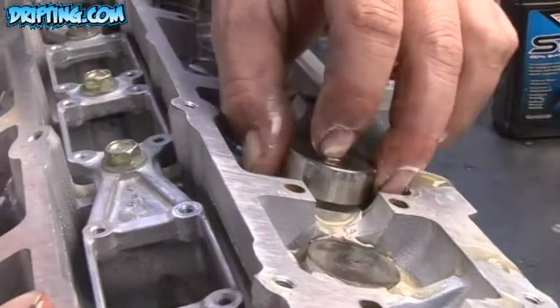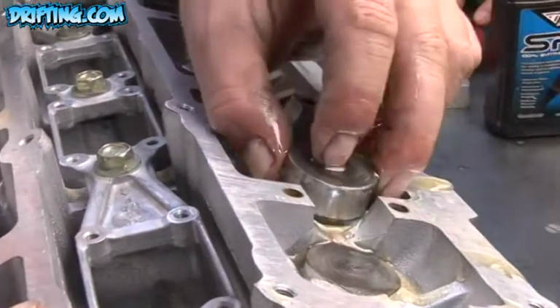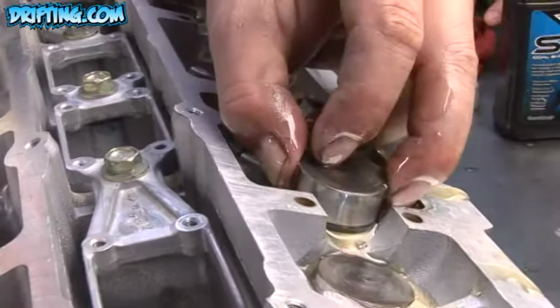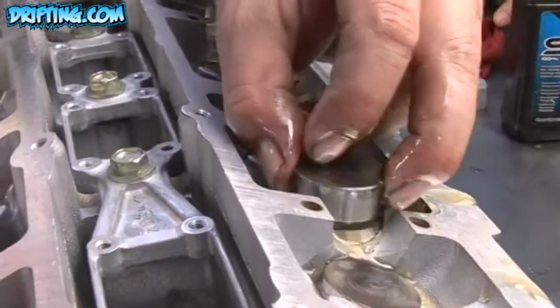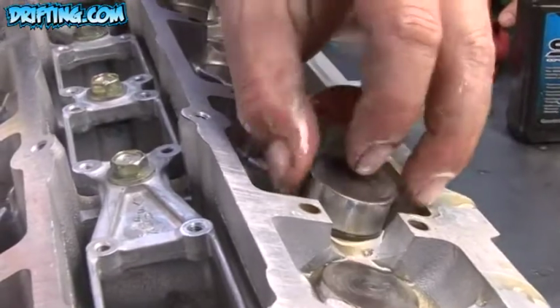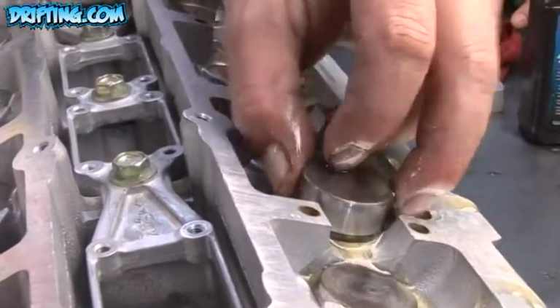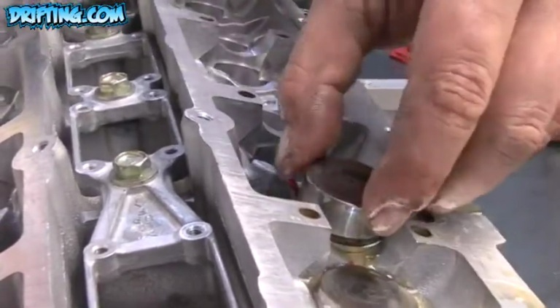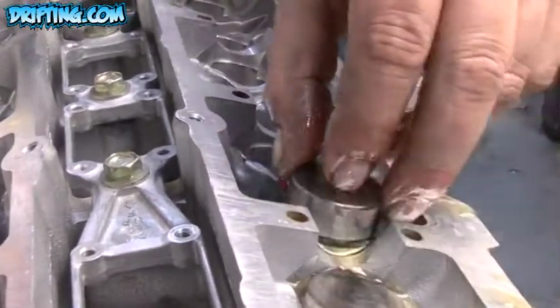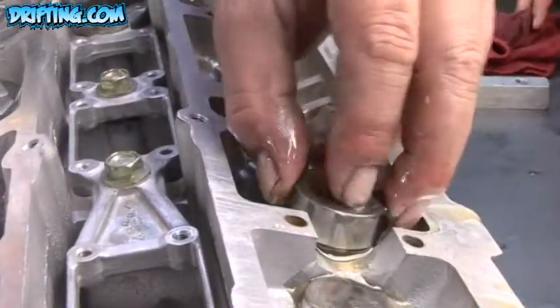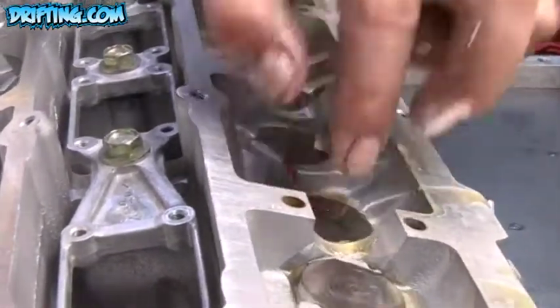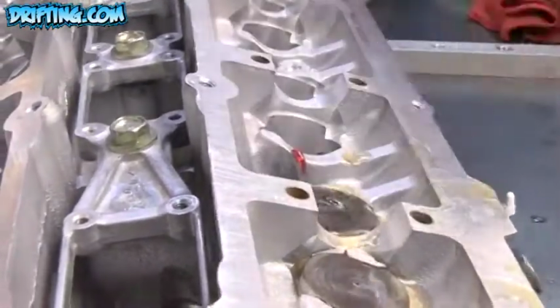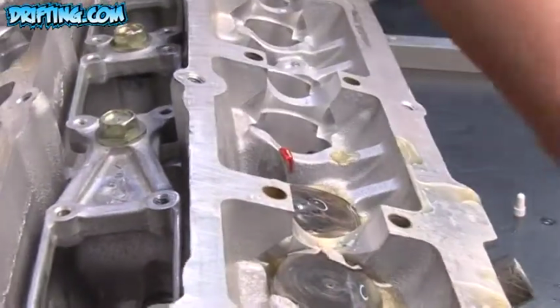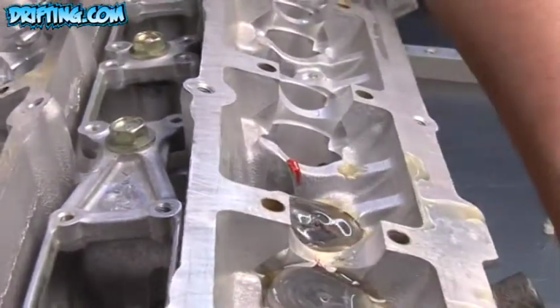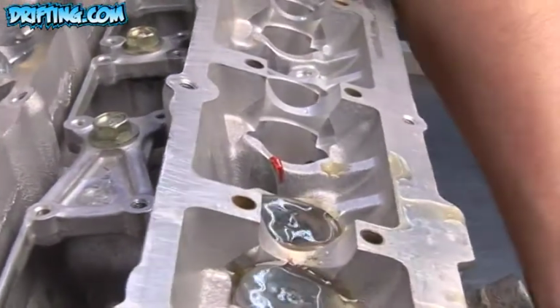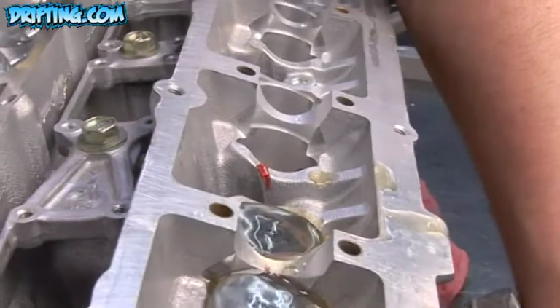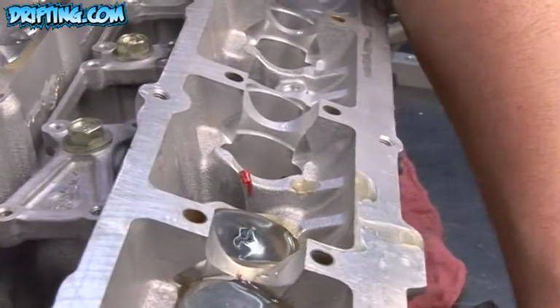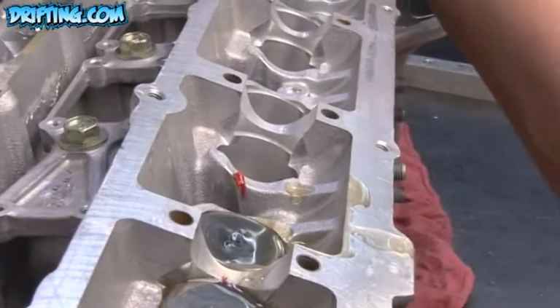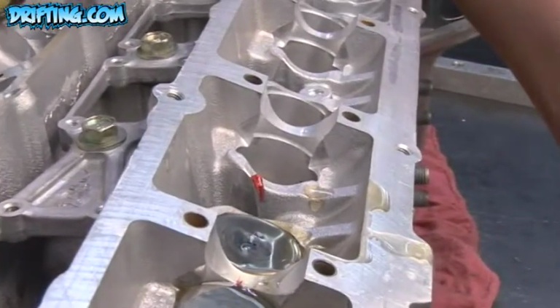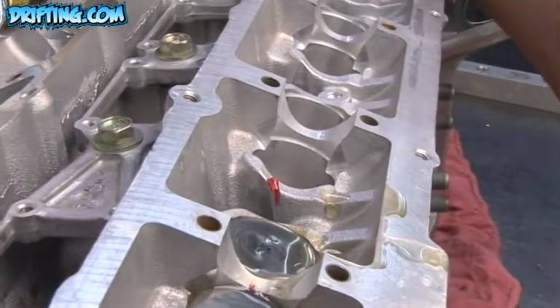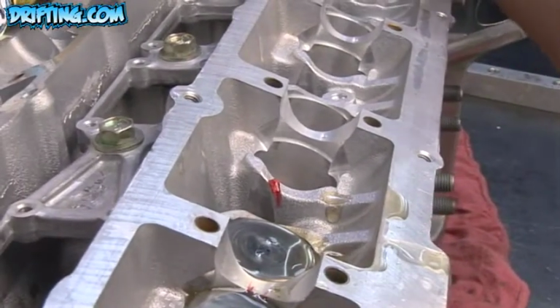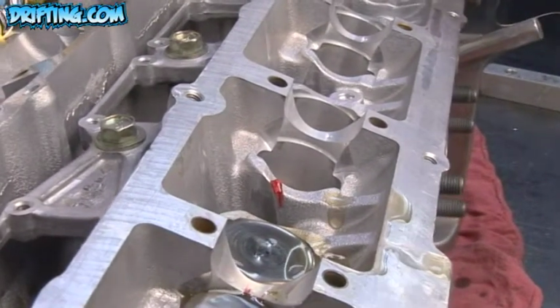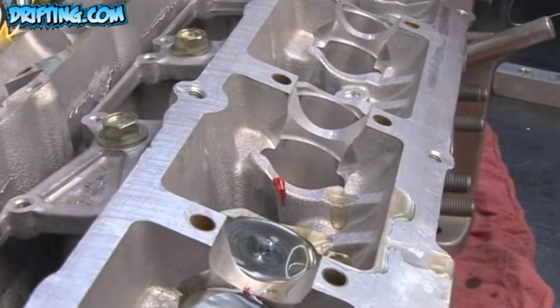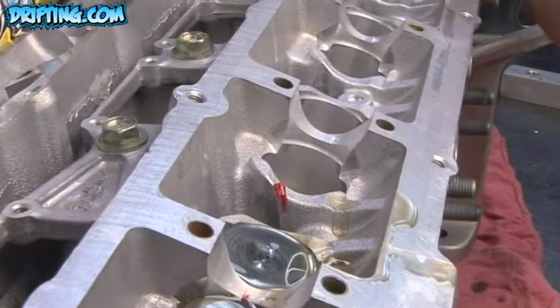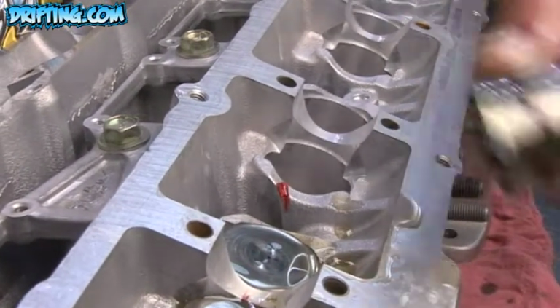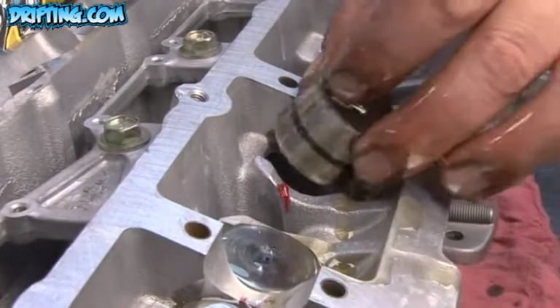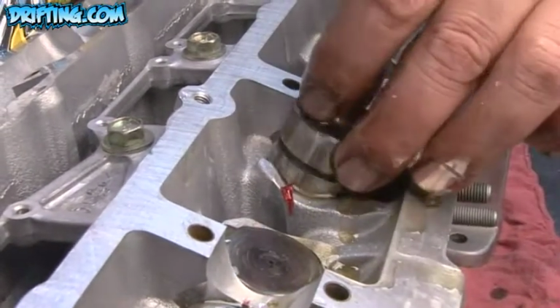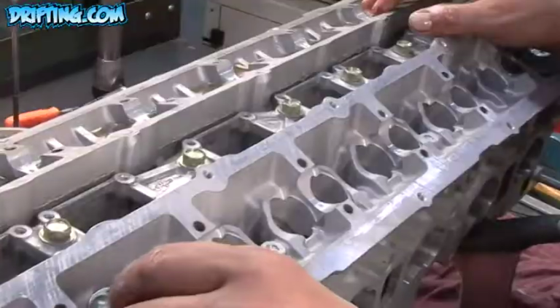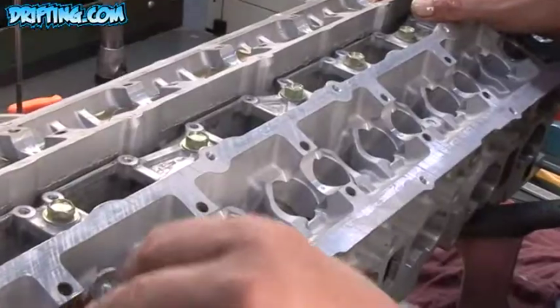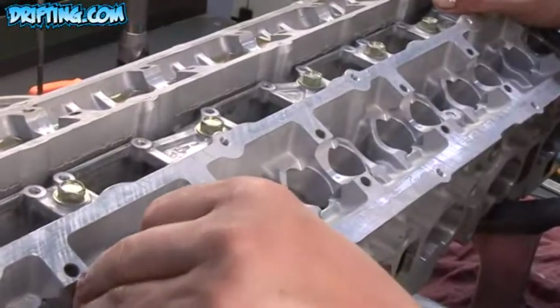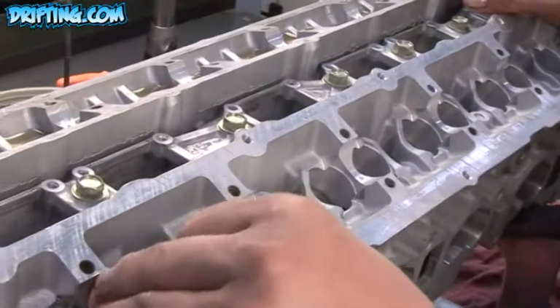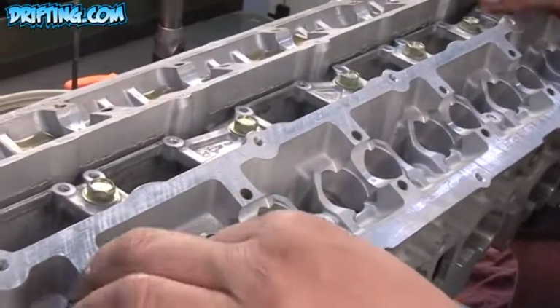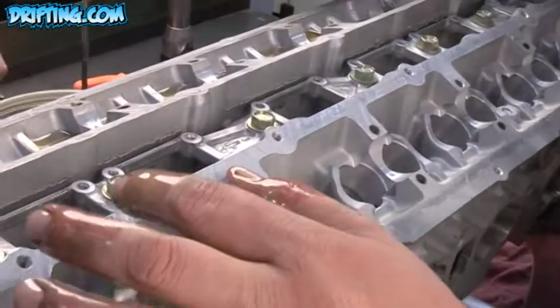The benefit of running a solid lifter — like the RB26 setup from the factory — is that you don't have problems with the lifter trying to keep up with the RPM of the engine. Typically on a hydraulic lifter setup, the majority of your engines are limited to anywhere from 6,500 to 7,000 RPM.